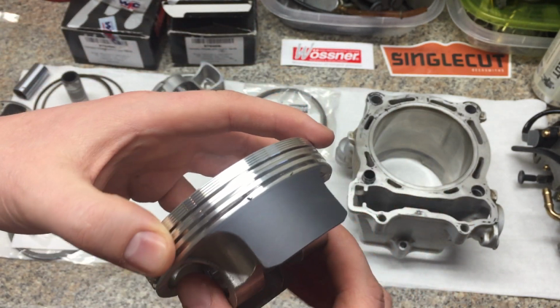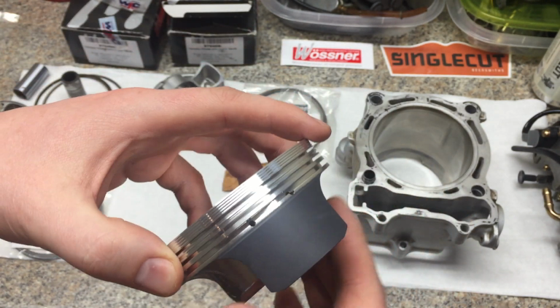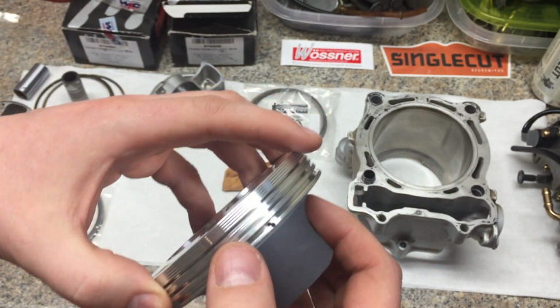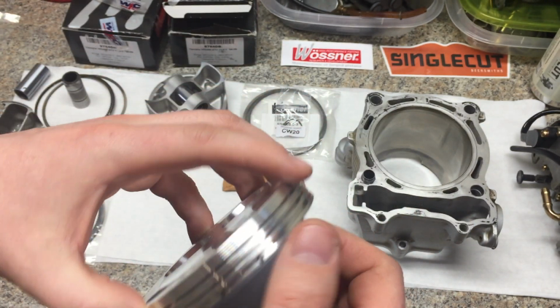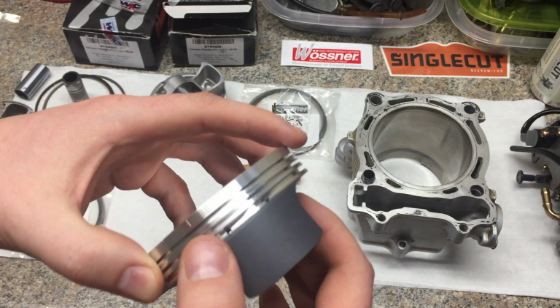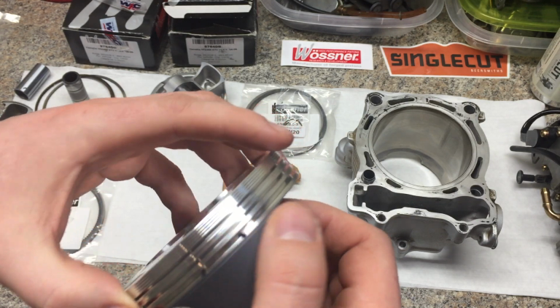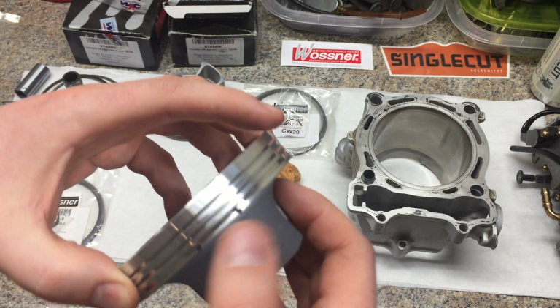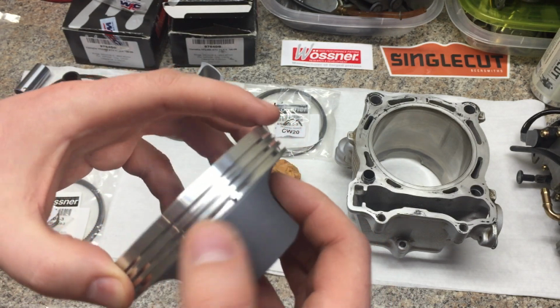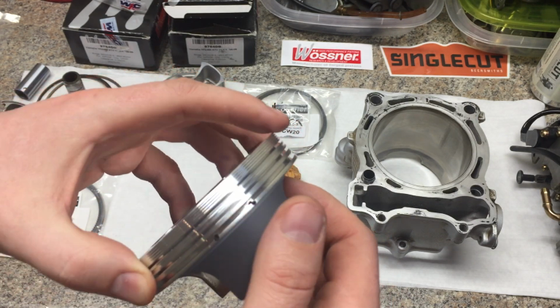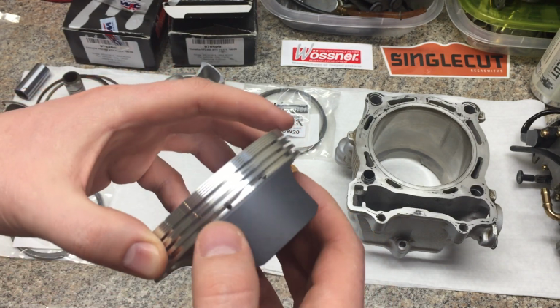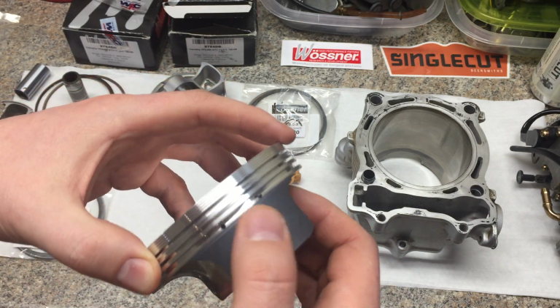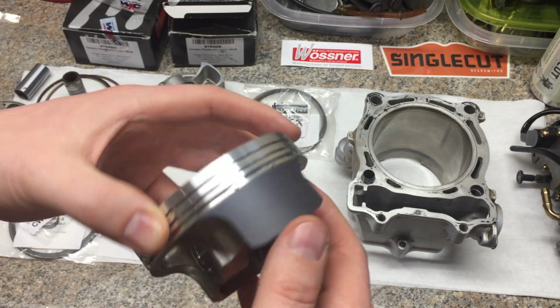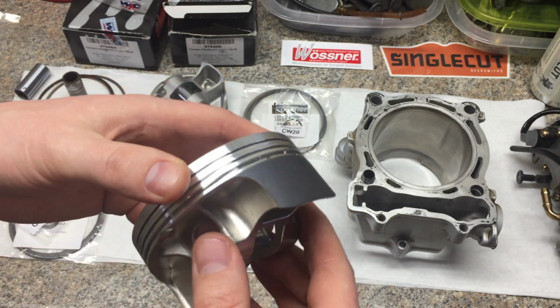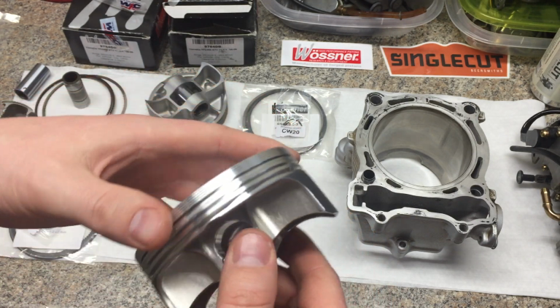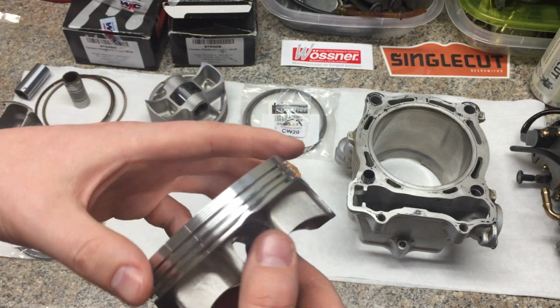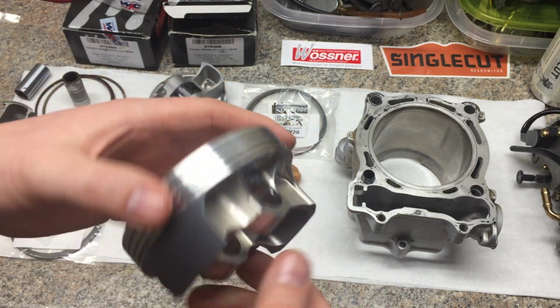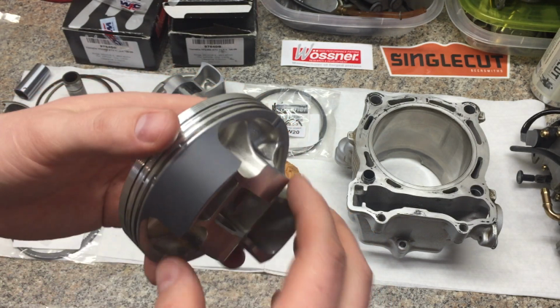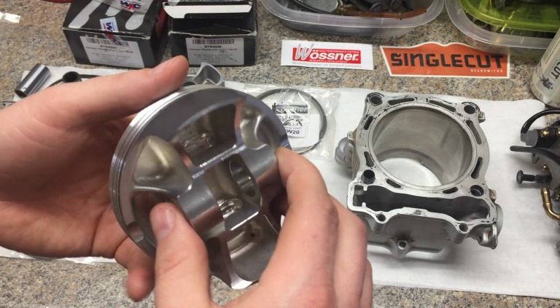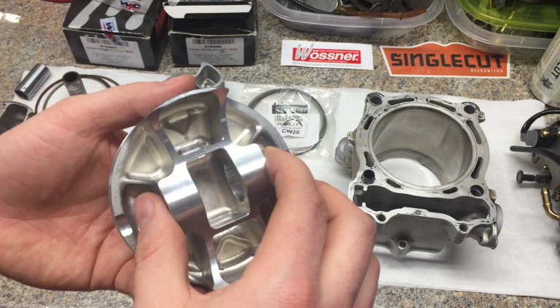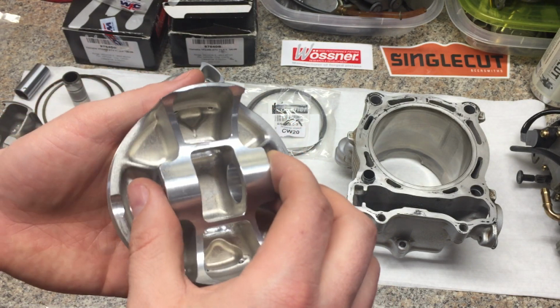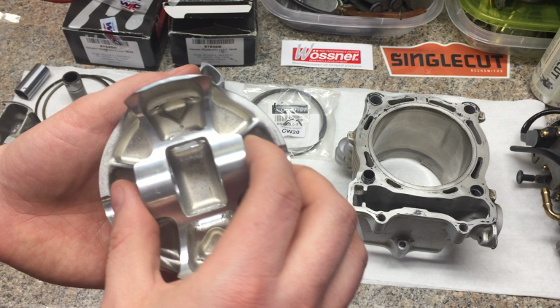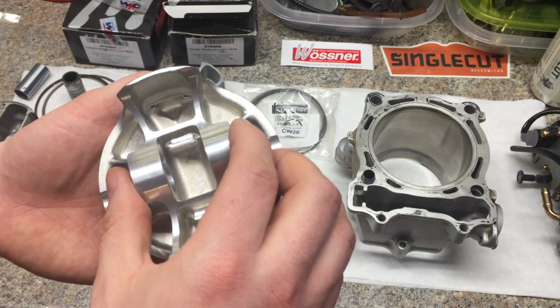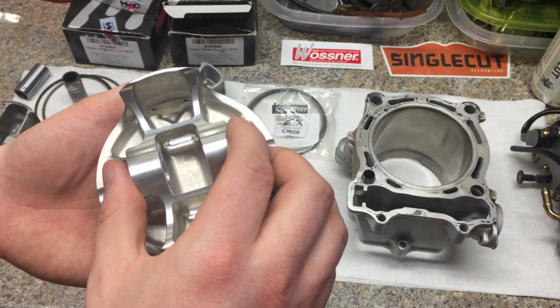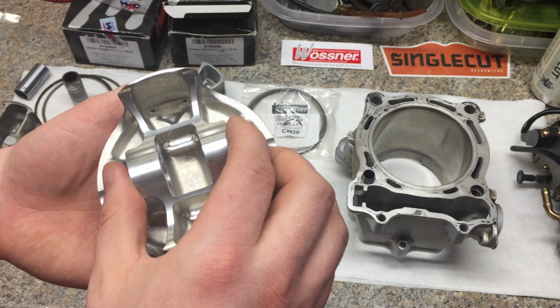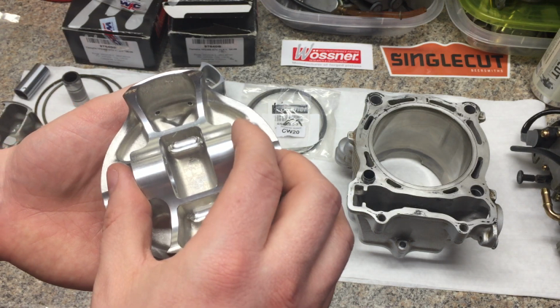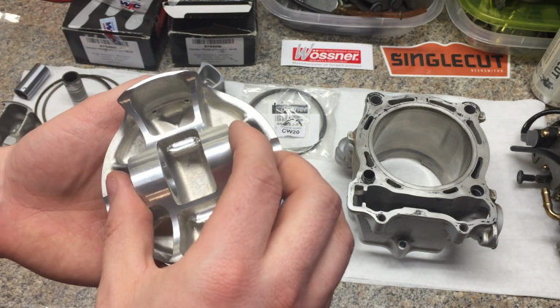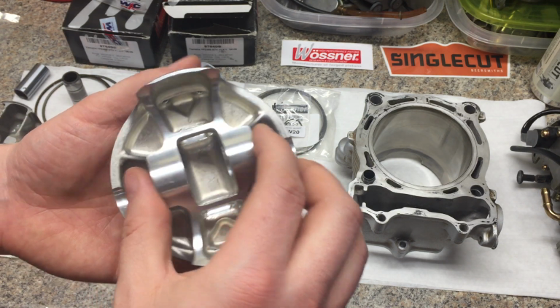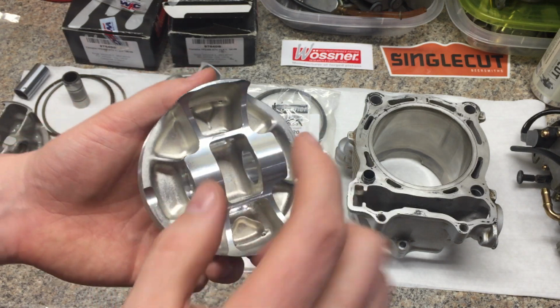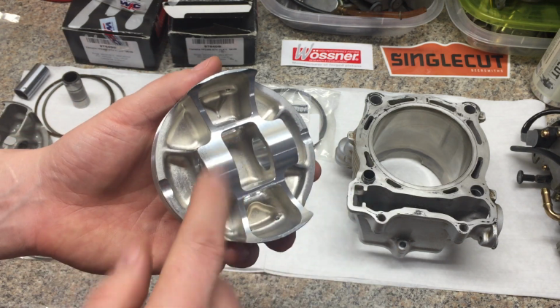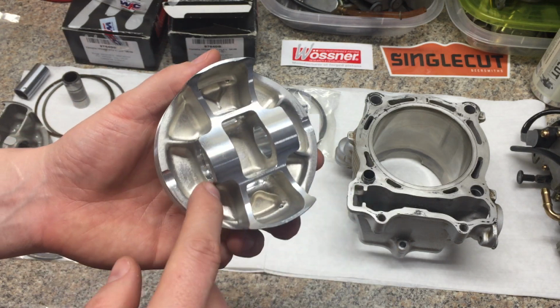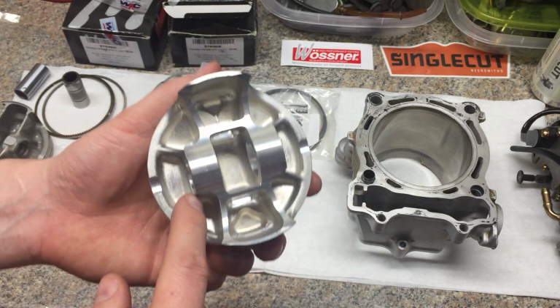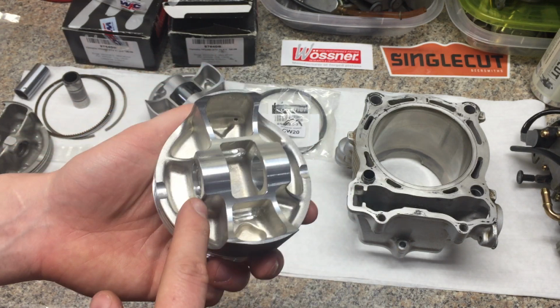Based off some research — I haven't torn a ton of these engines down, to be quite honest — wrist pin lubrication is a big one for the YFZ.